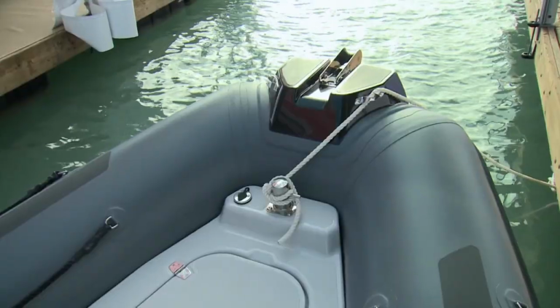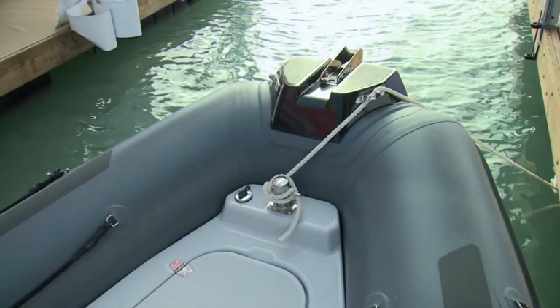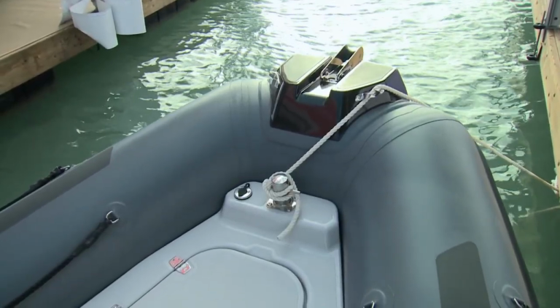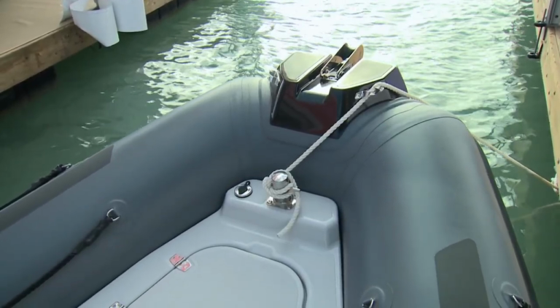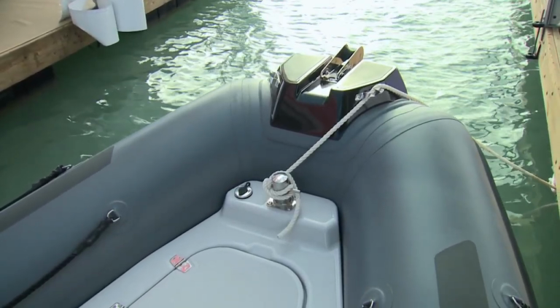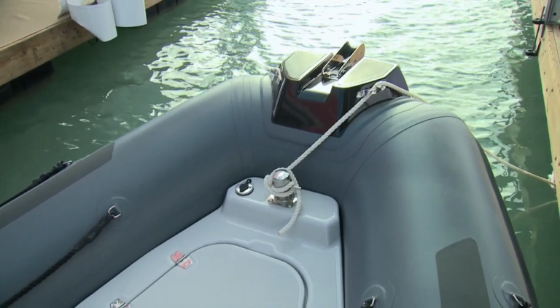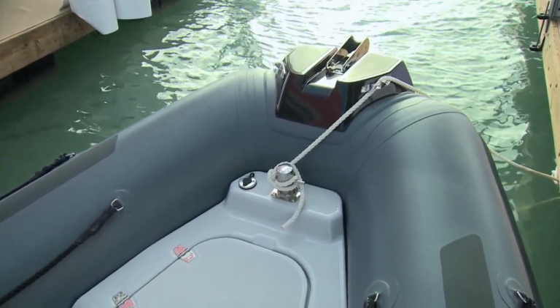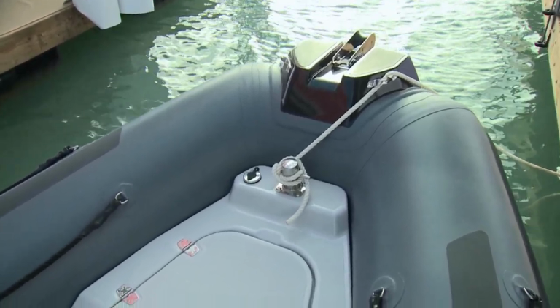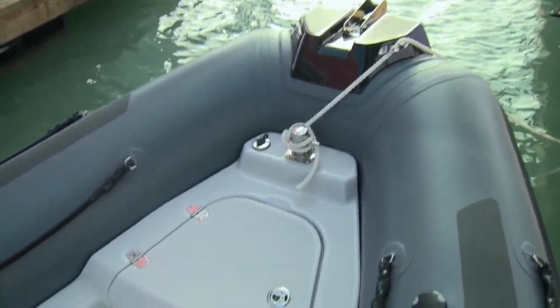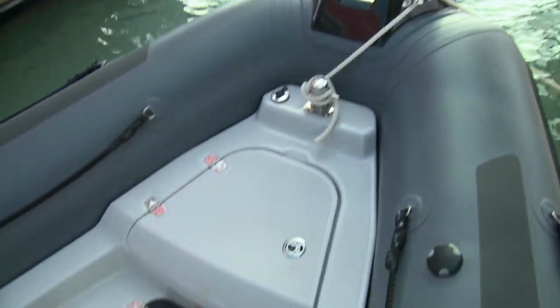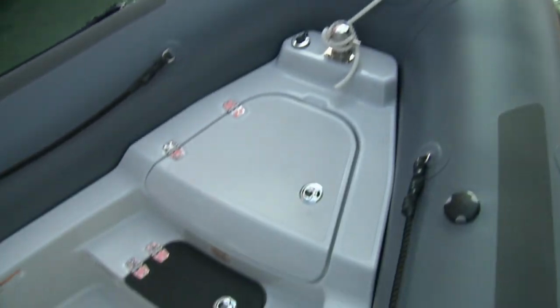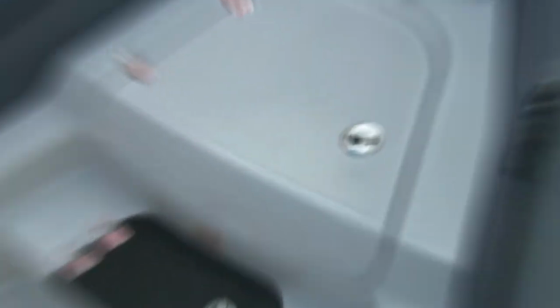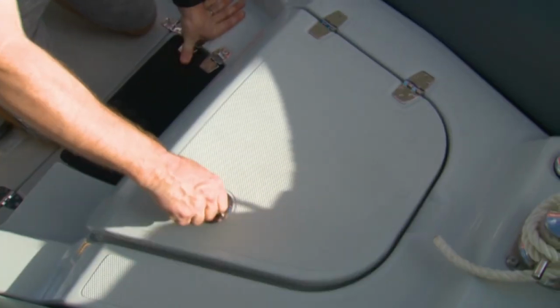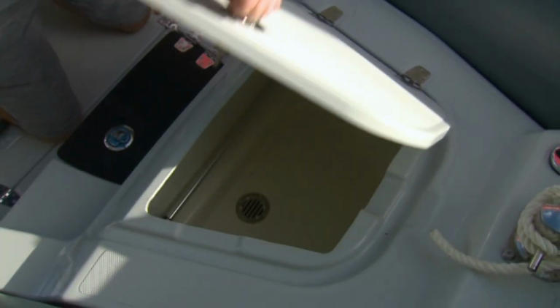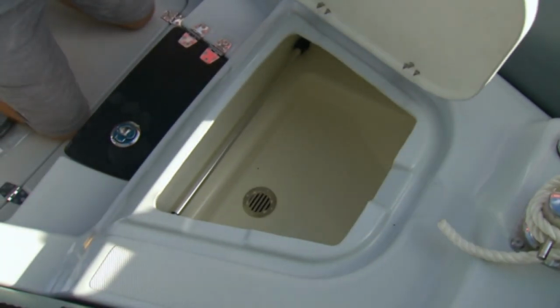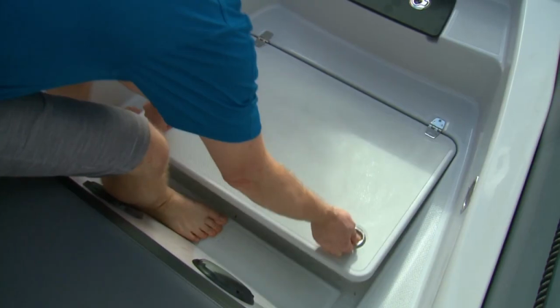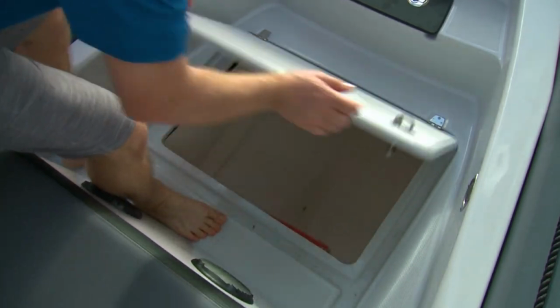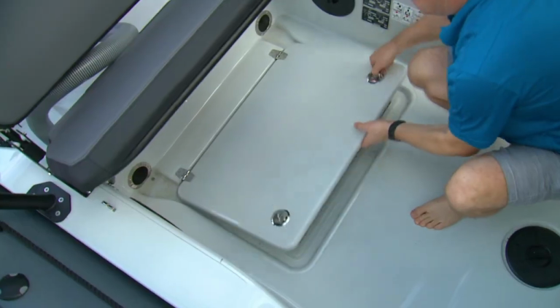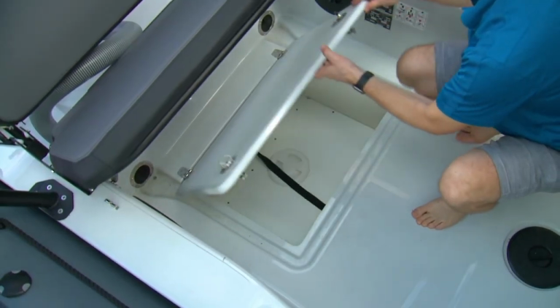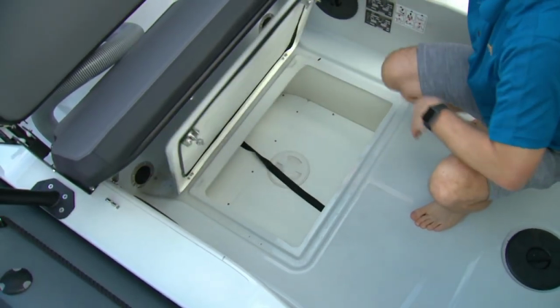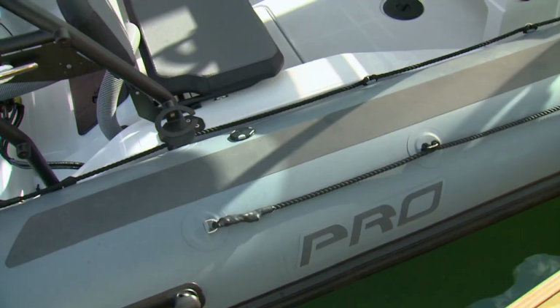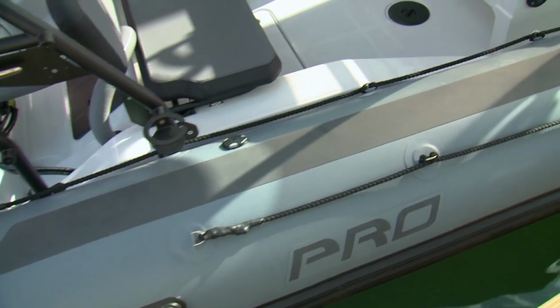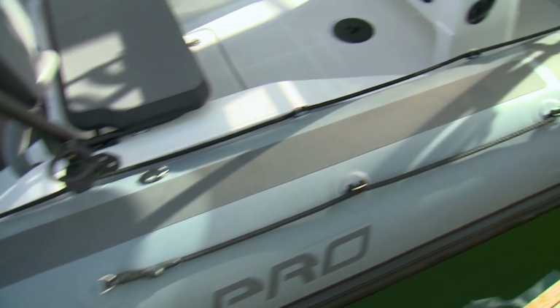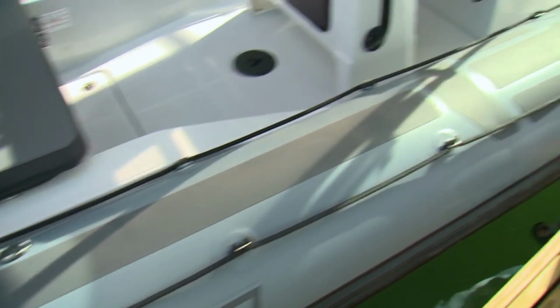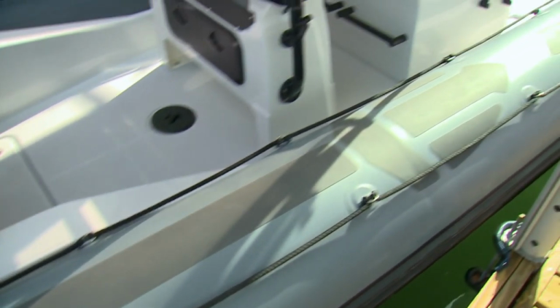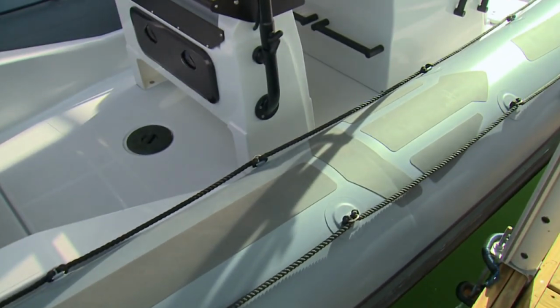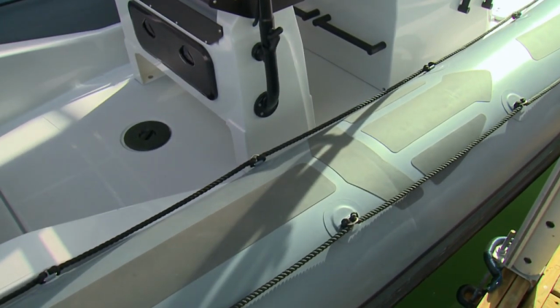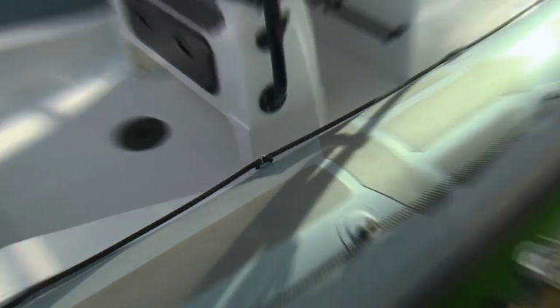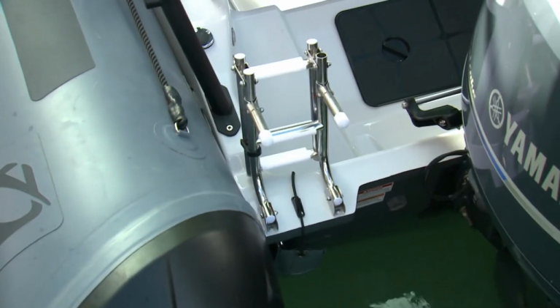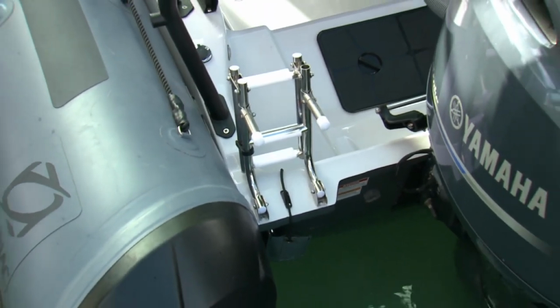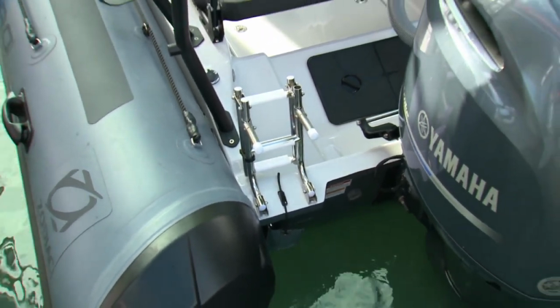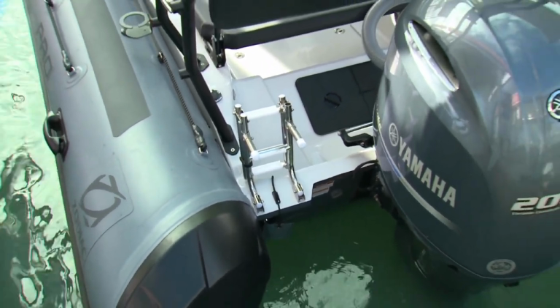Standard features include a fiberglass battle step with anchor roller, heavy-duty mooring bollard, anchor locker, two sub-deck lockers, double grab lines on the inside and outside of the tubes, and a stern re-boarding ladder.